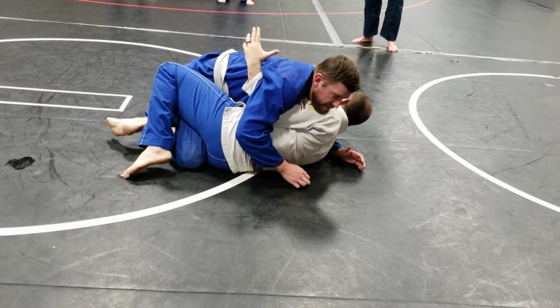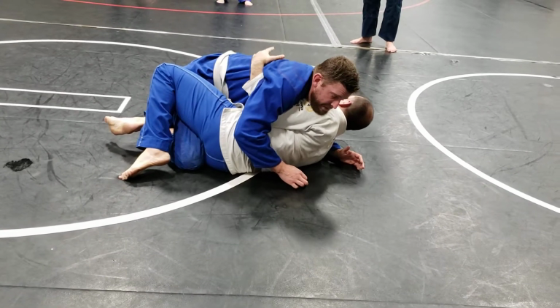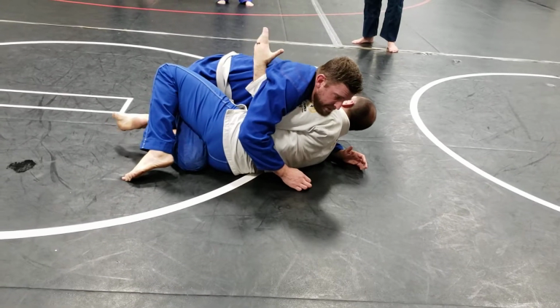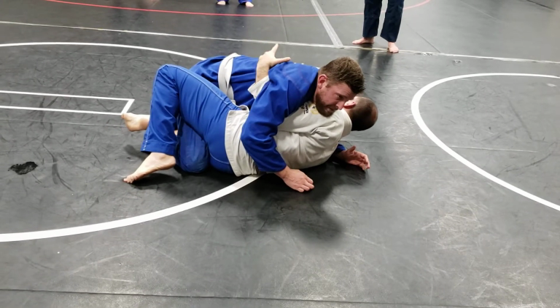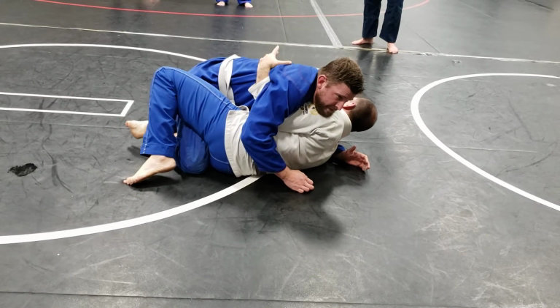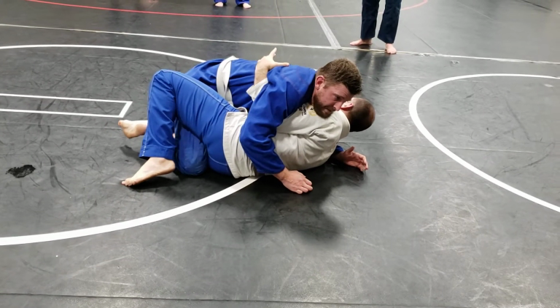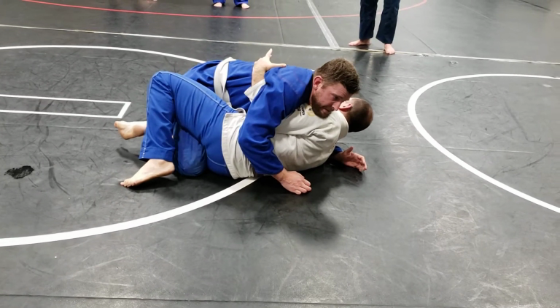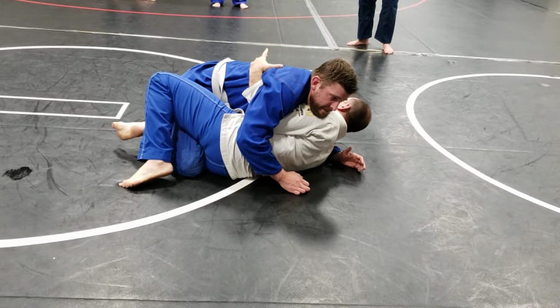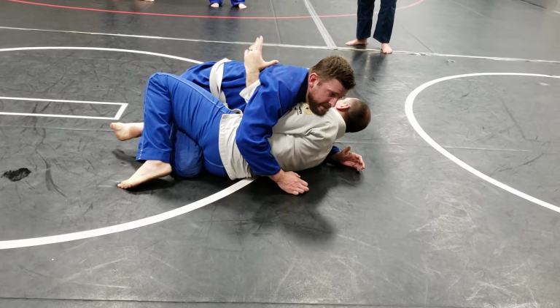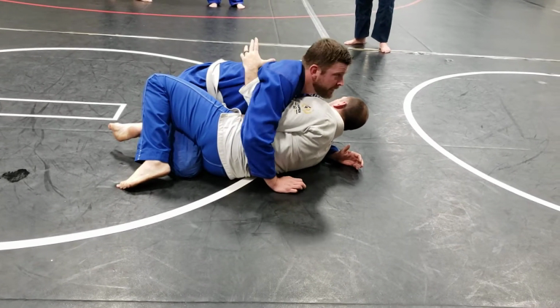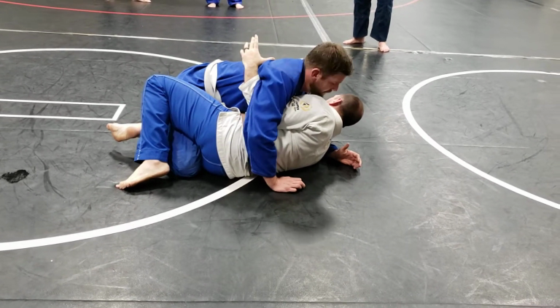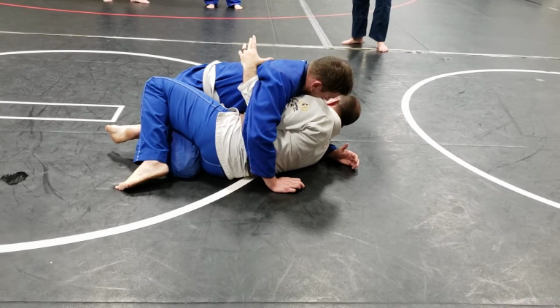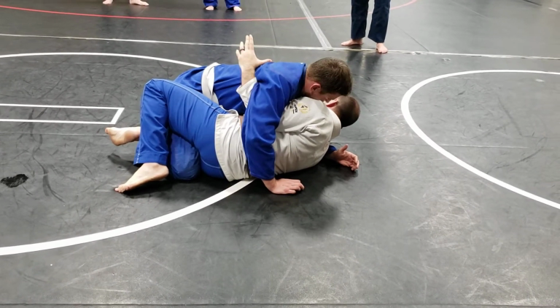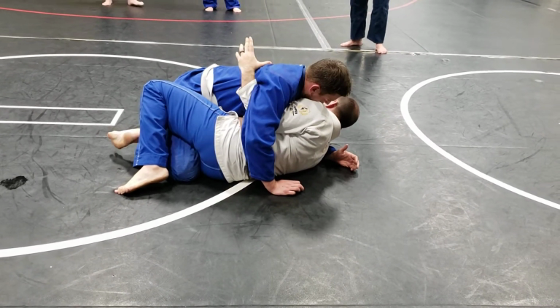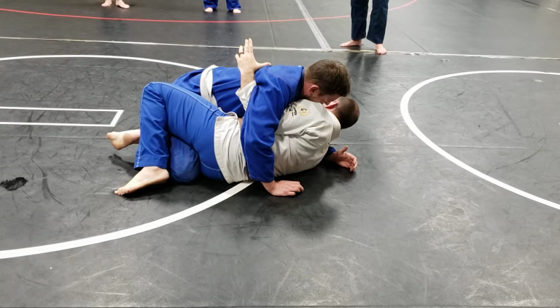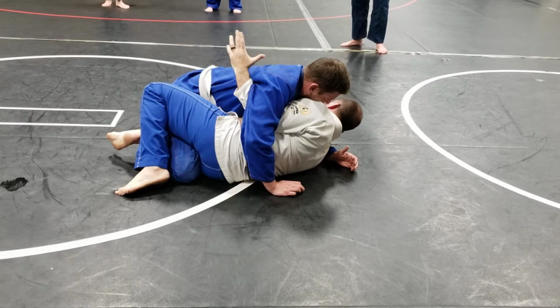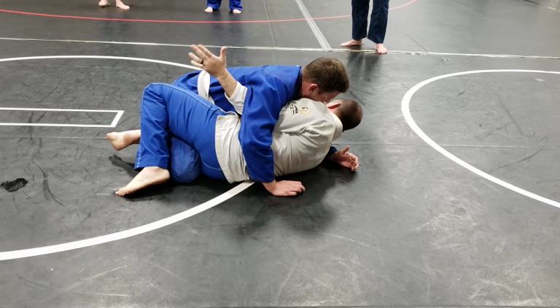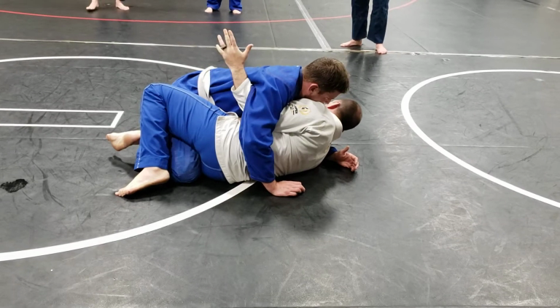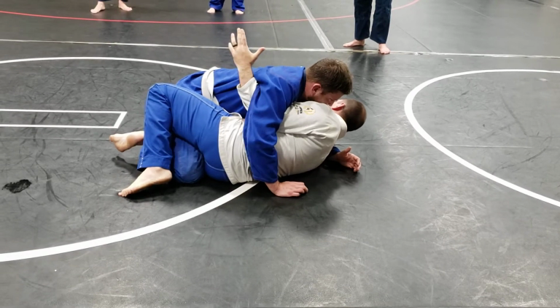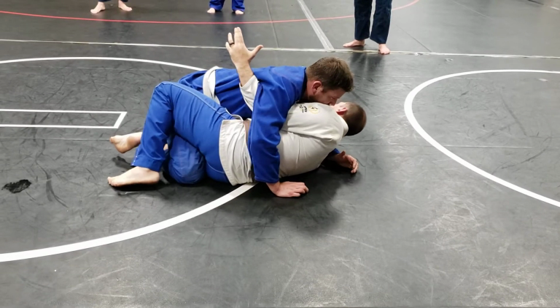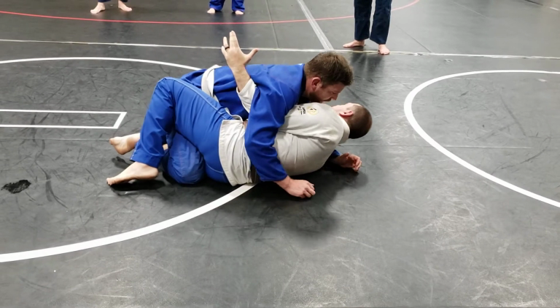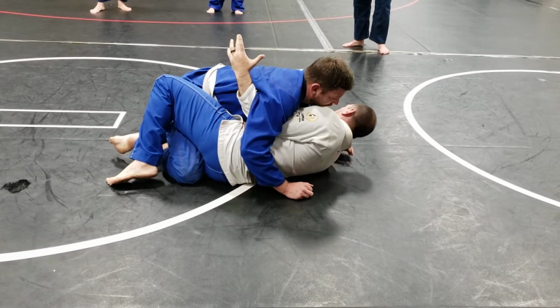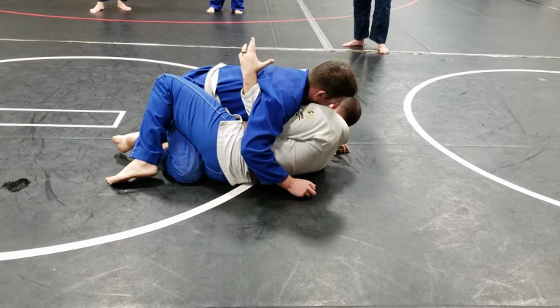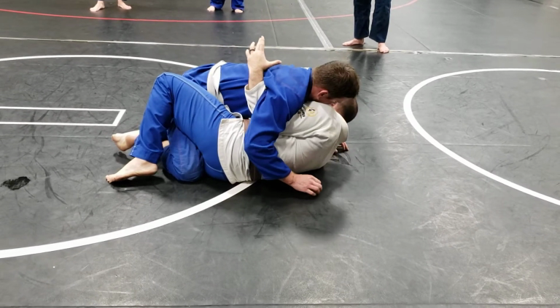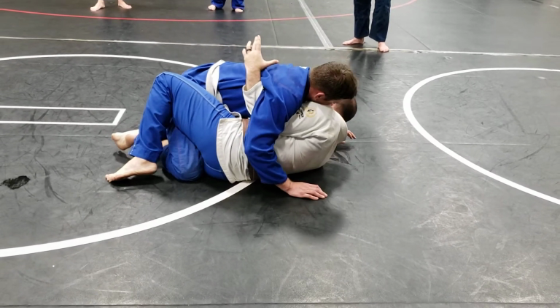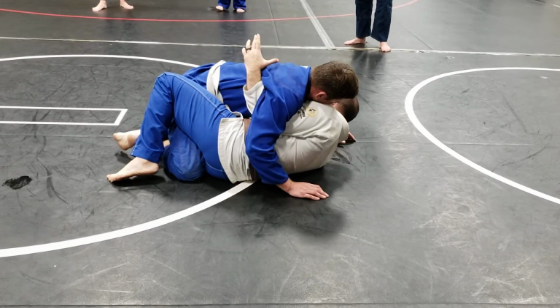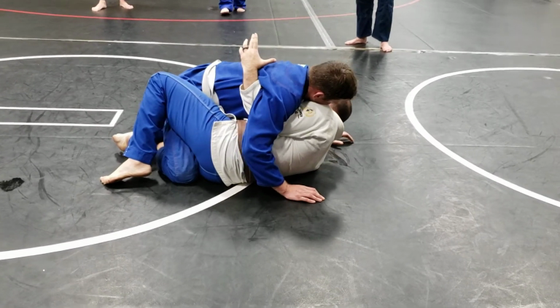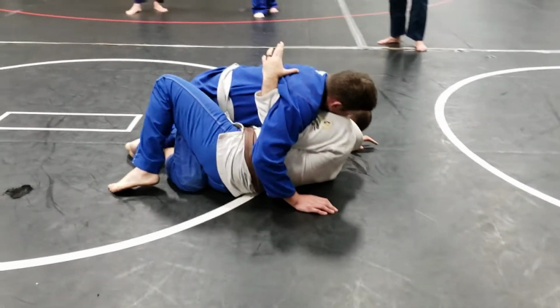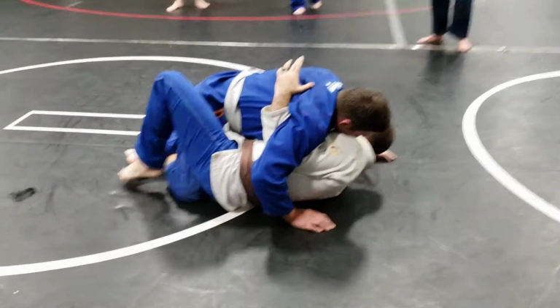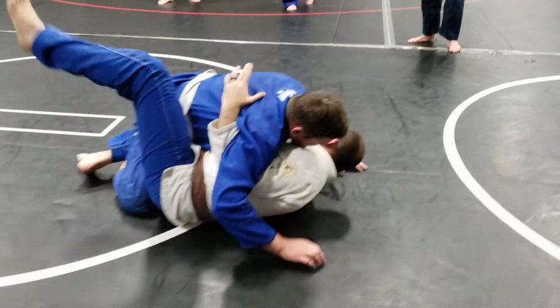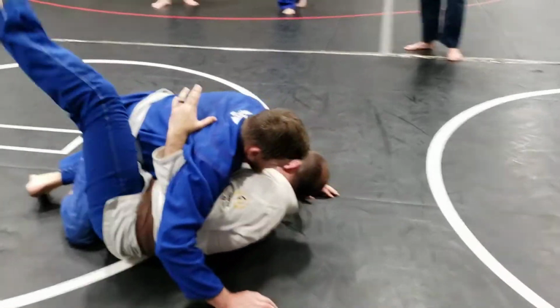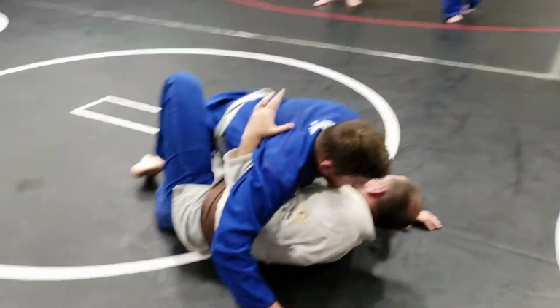Now, if you don't feel comfortable attacking in half guard — you're not familiar with sweeping, all that fun stuff — I'm just going to go back to my guard. So I'm going to control his bicep here, right? My elbow's on his knee, my outside leg.